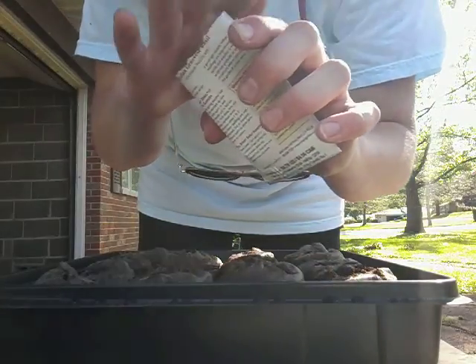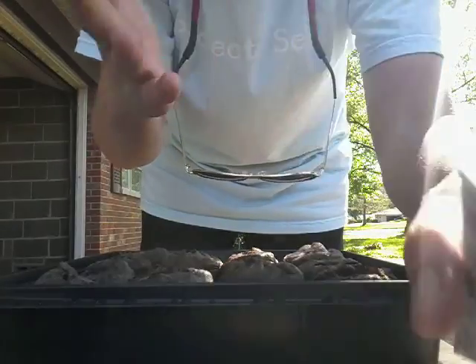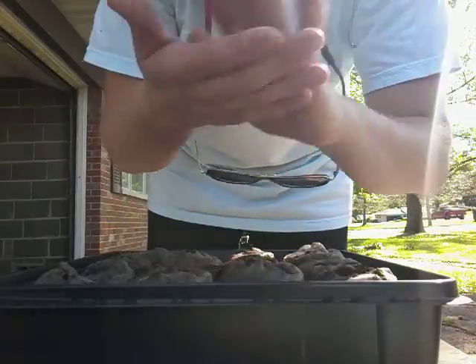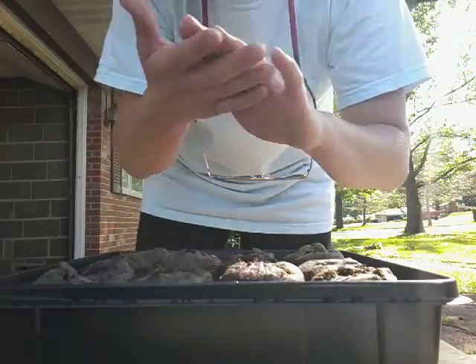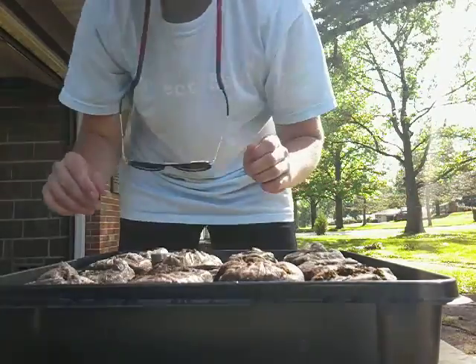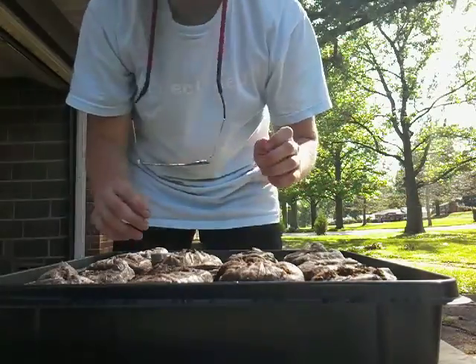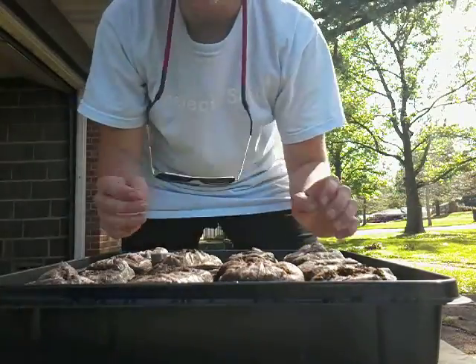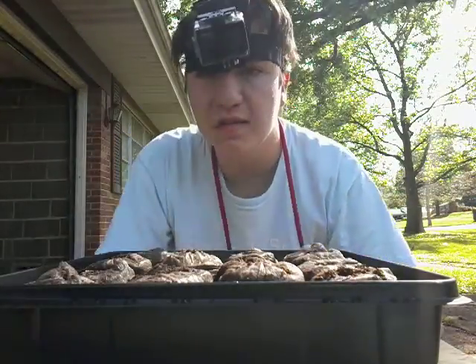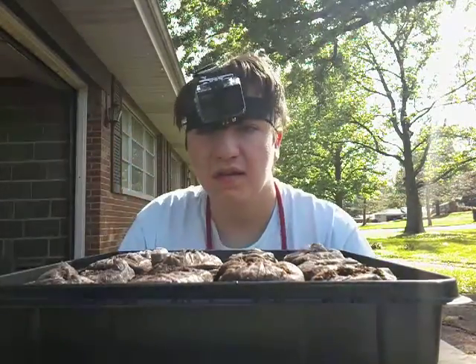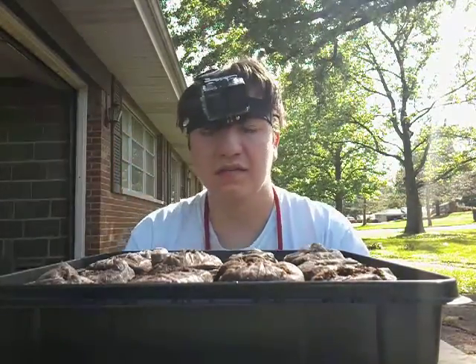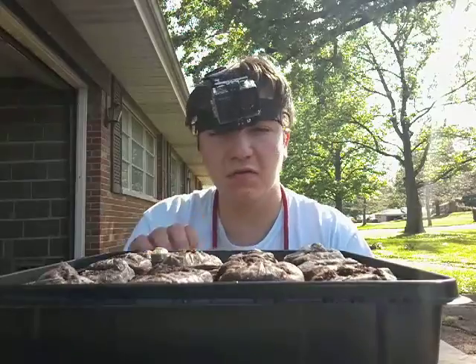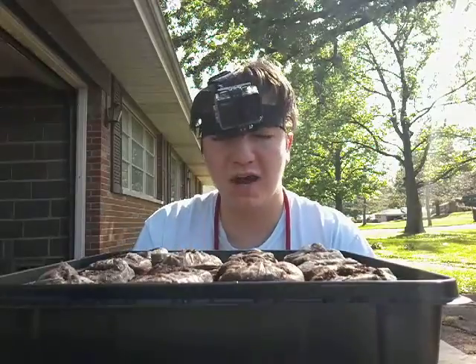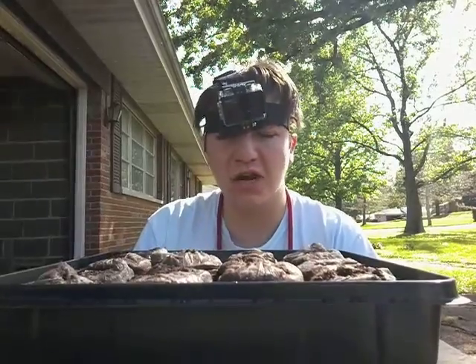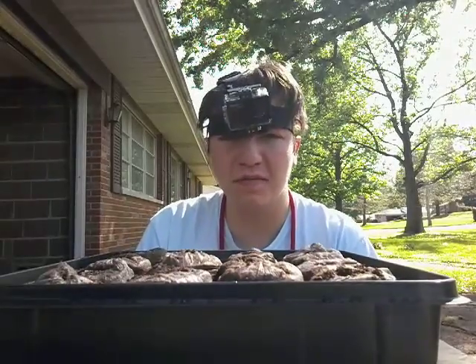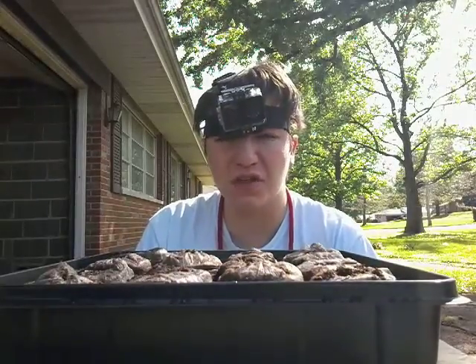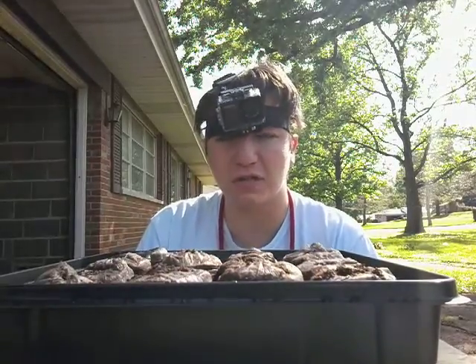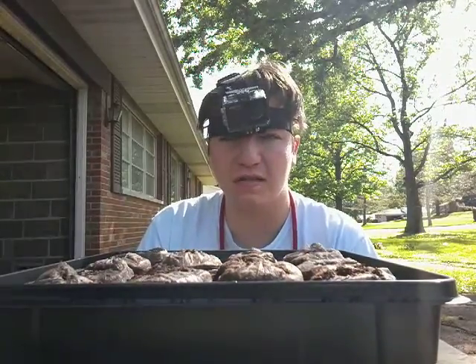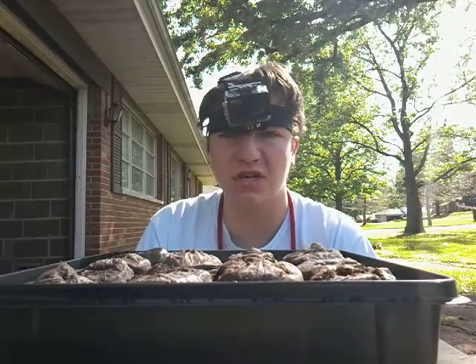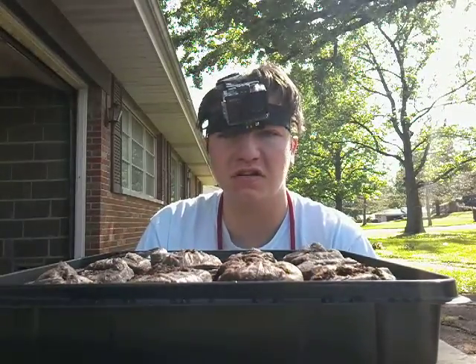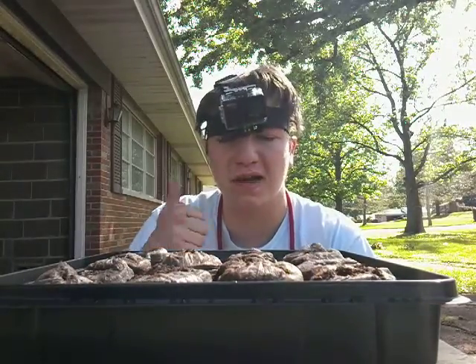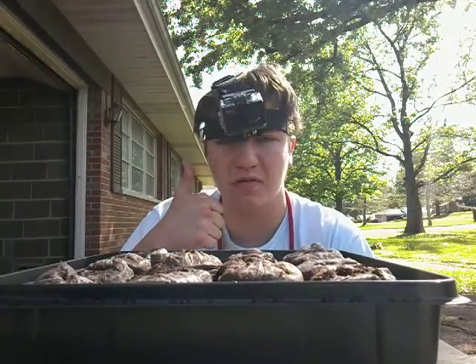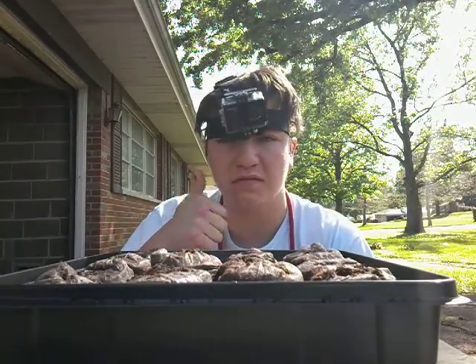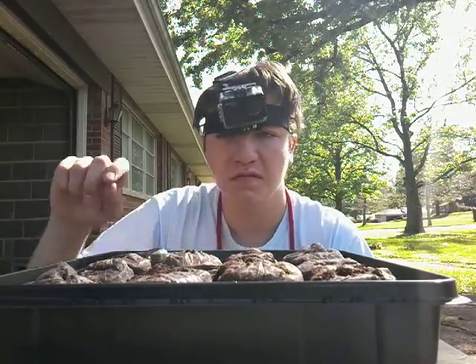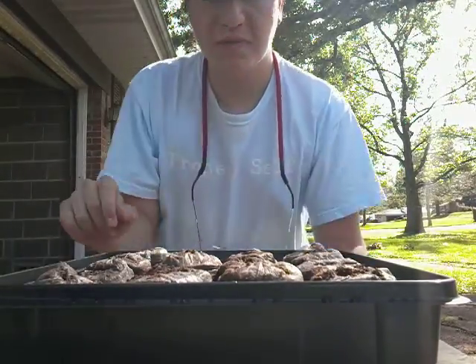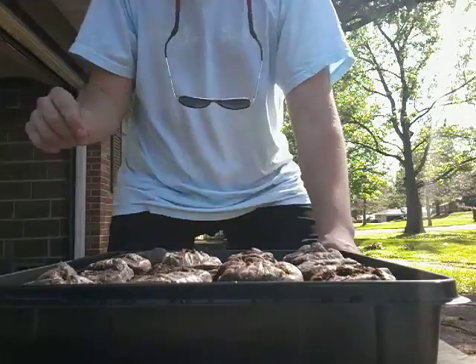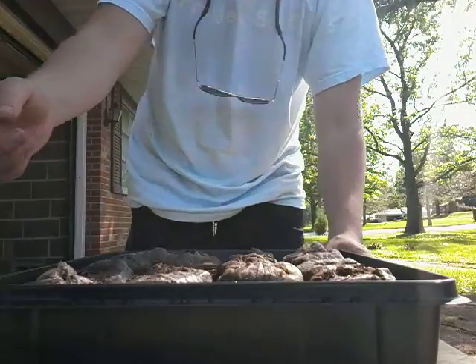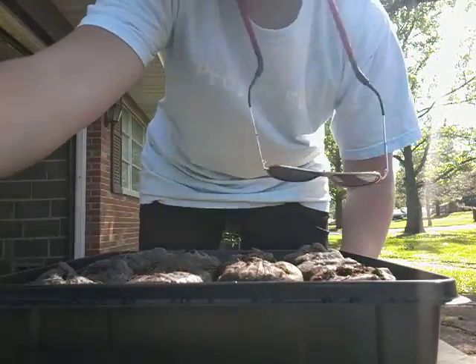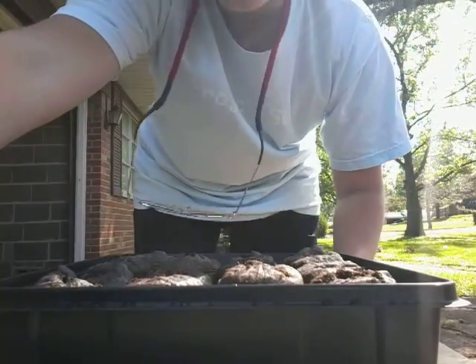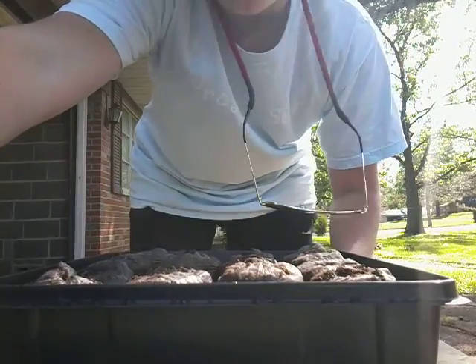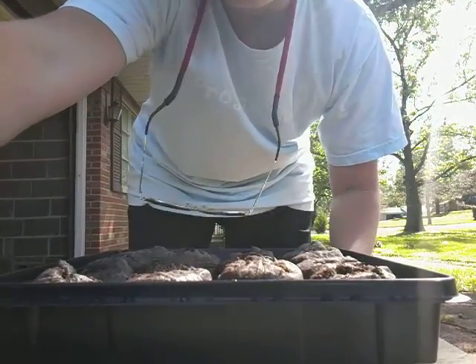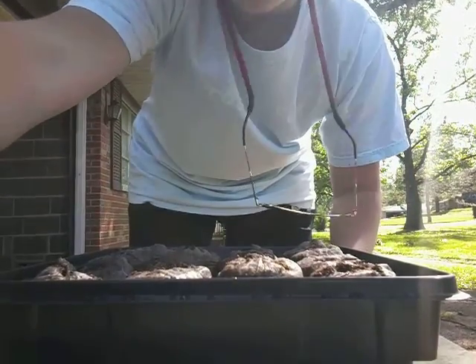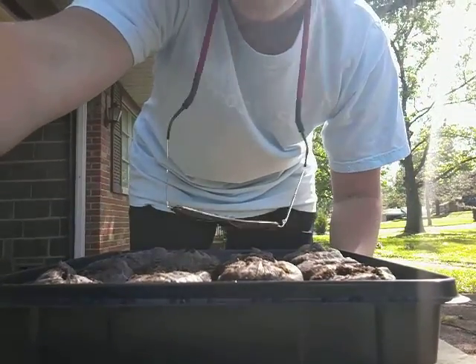And that's it for today. So I'm going to water these. Thanks for watching. I'm EJ, EJ's Vegetable Stand Studio channel on YouTube. Like and subscribe. Bye.